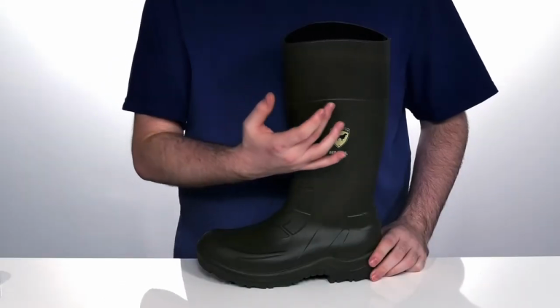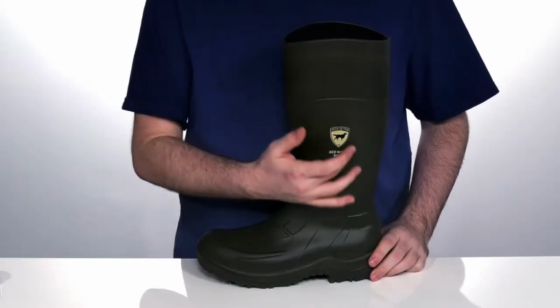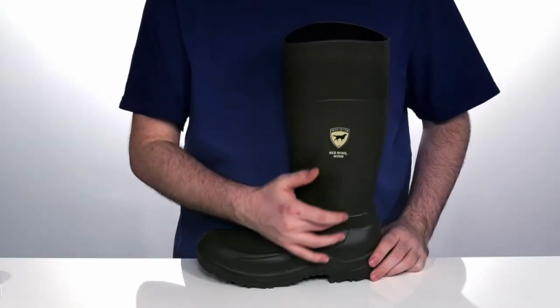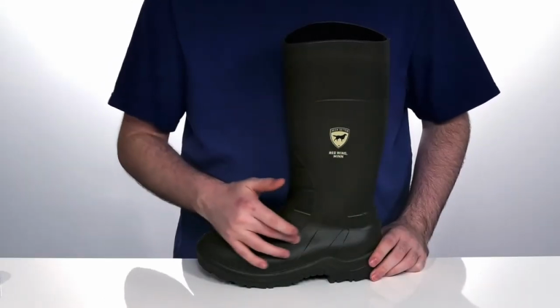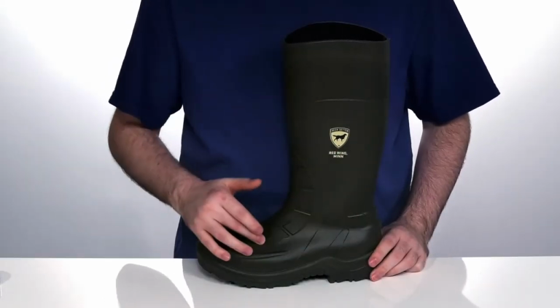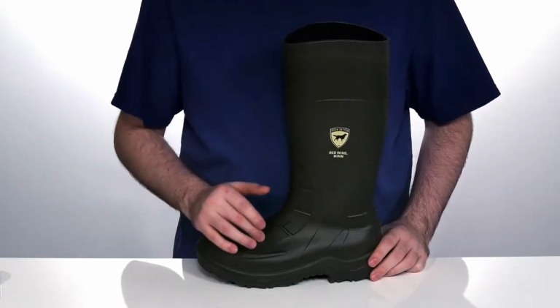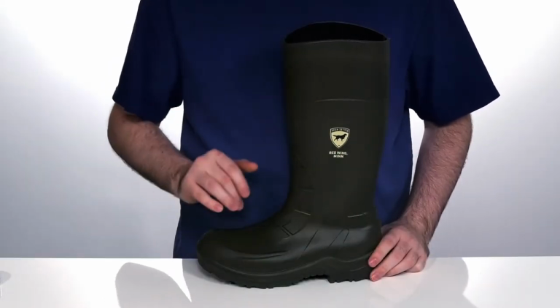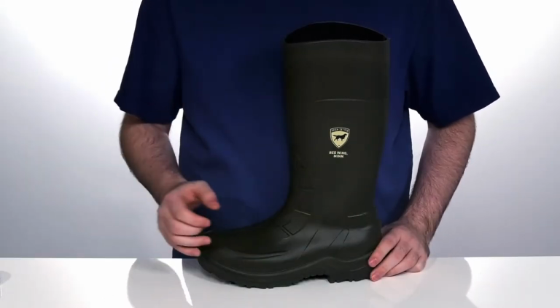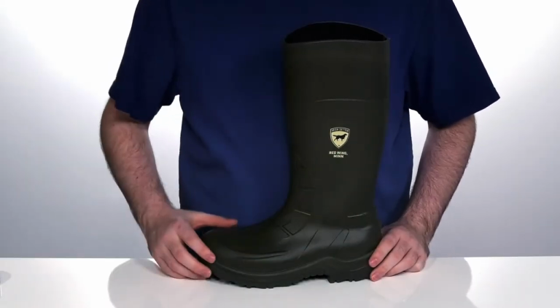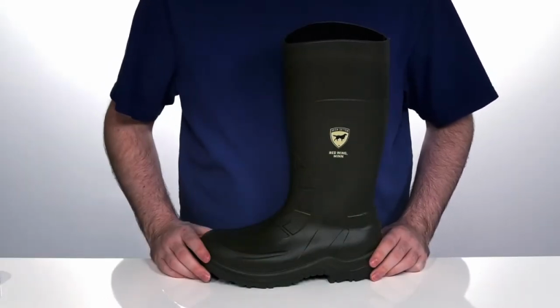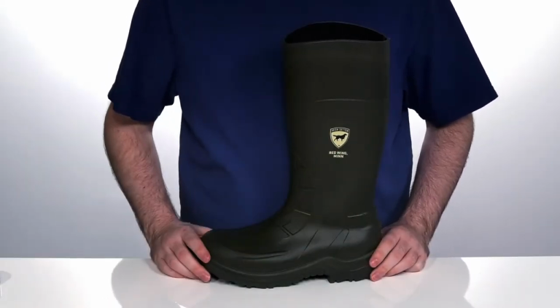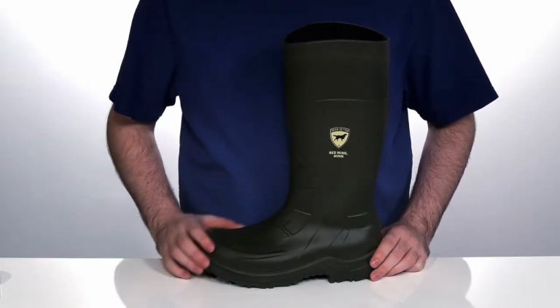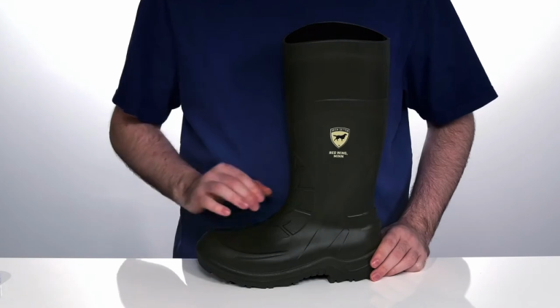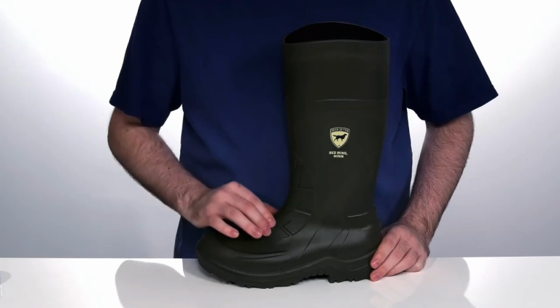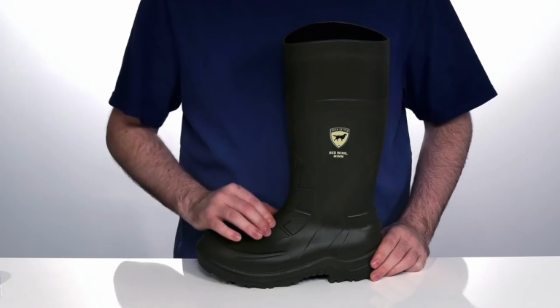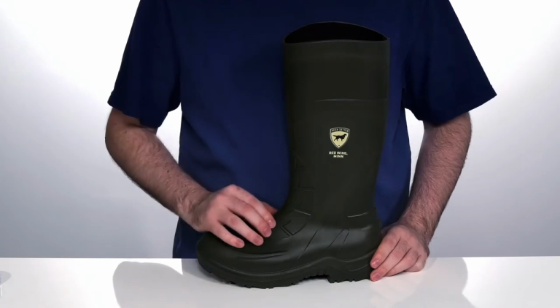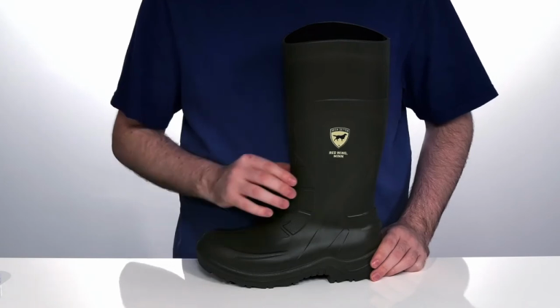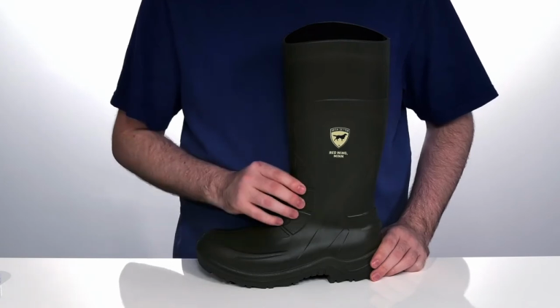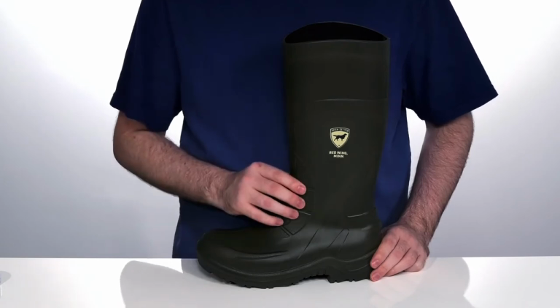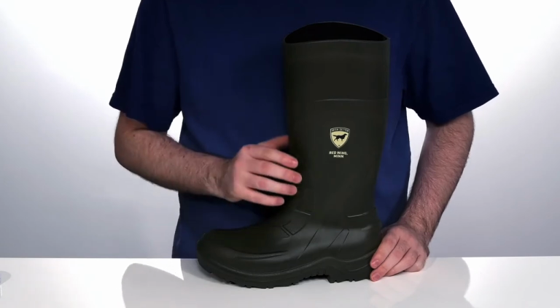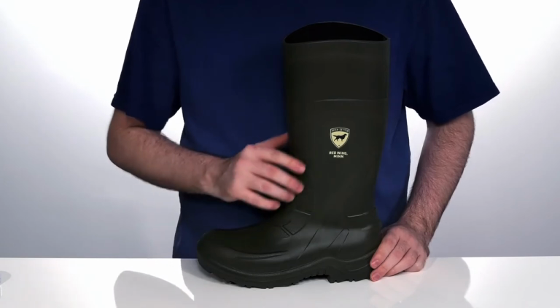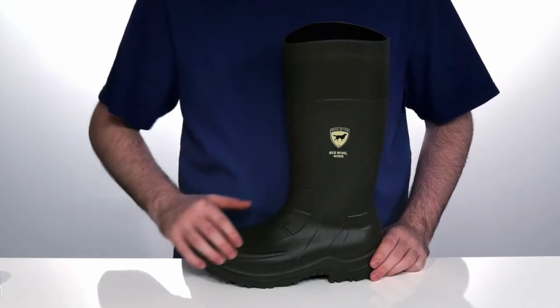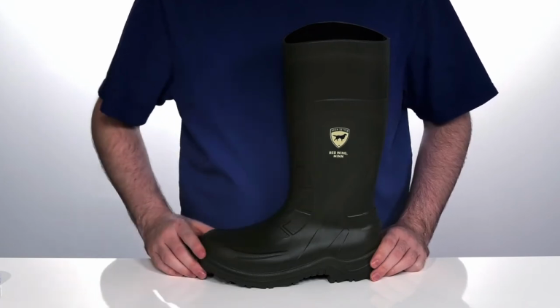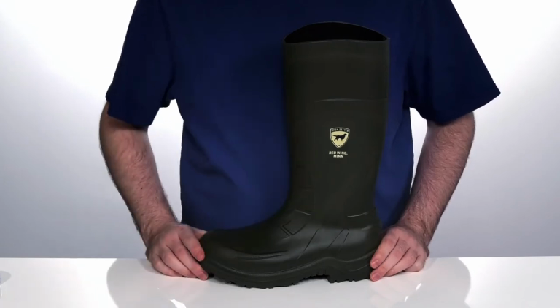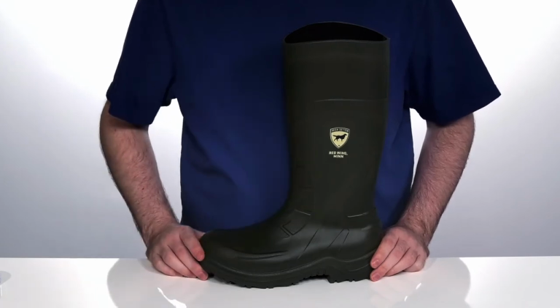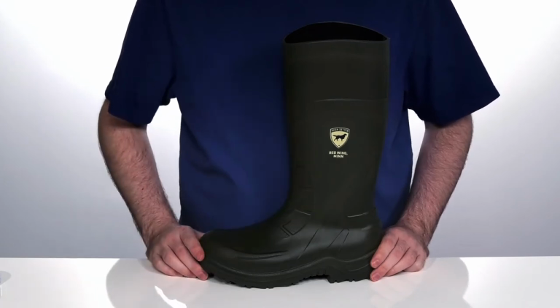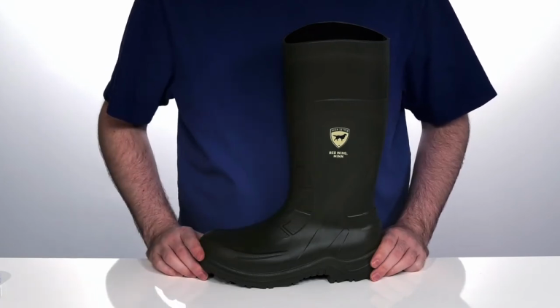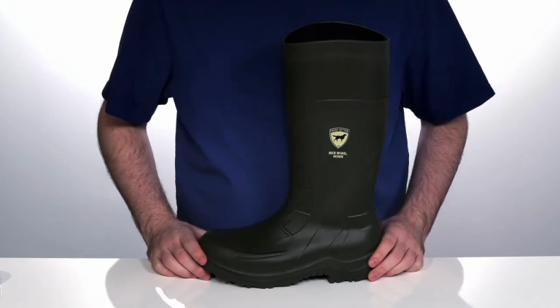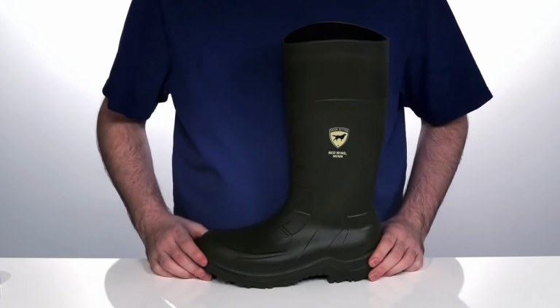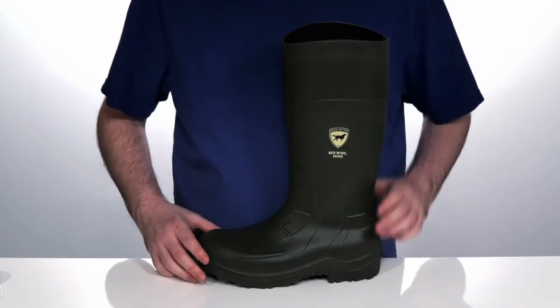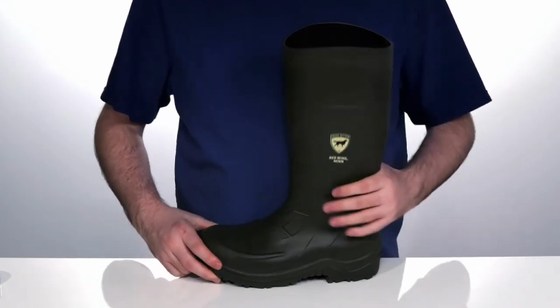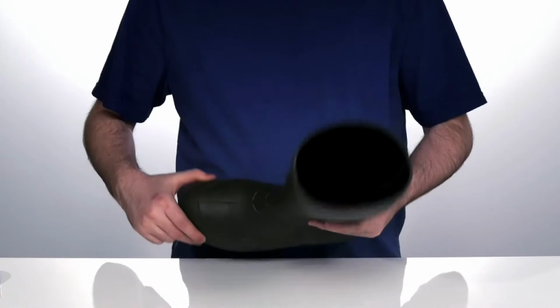the upper is made out of injected, durable polyurethane that is chemical resistant and waterproof, and it's going to repel anything you throw at it.